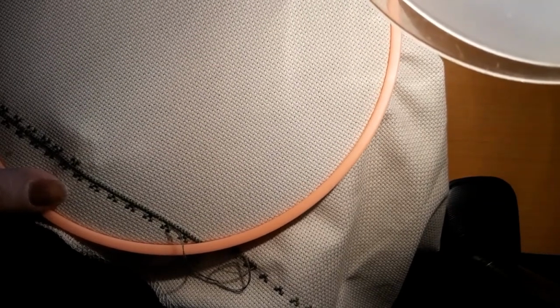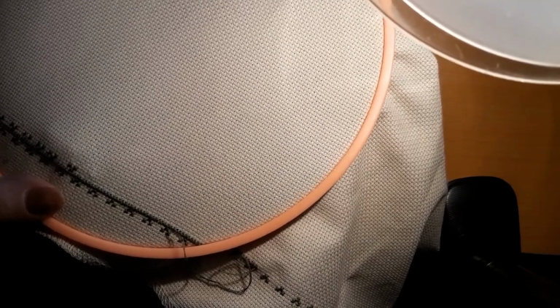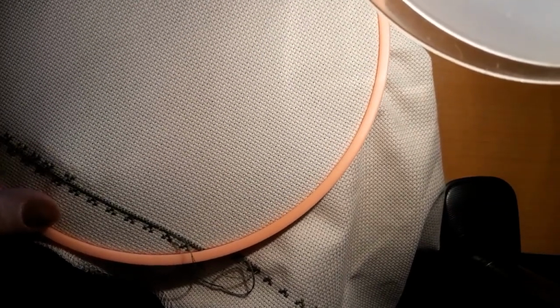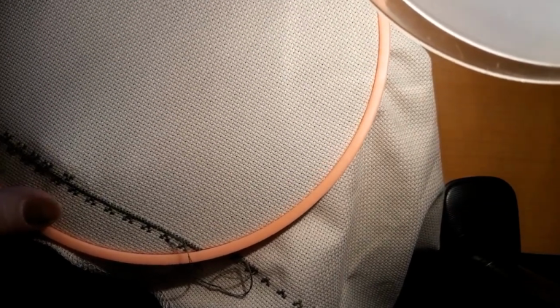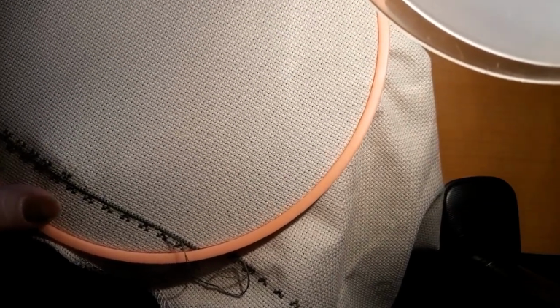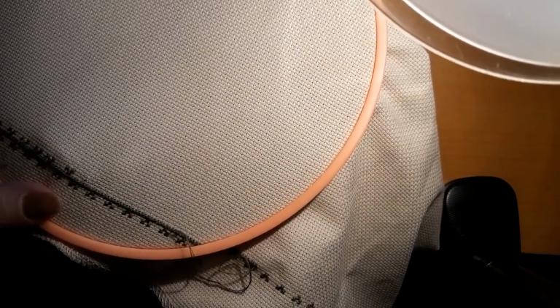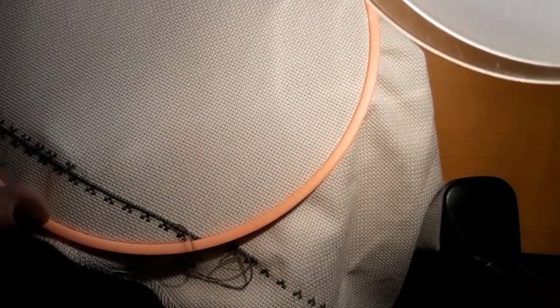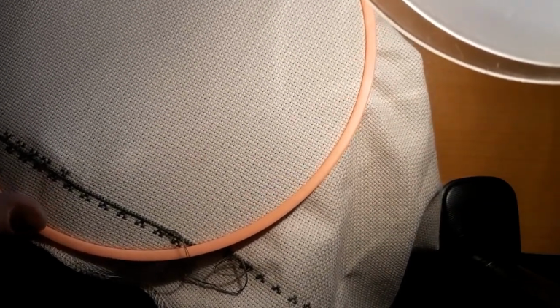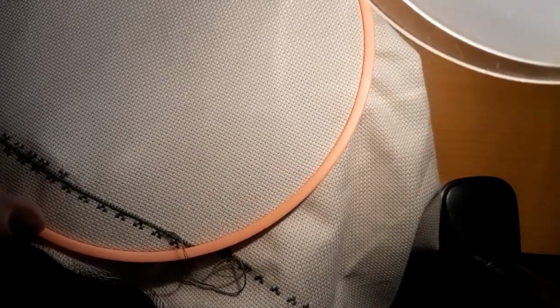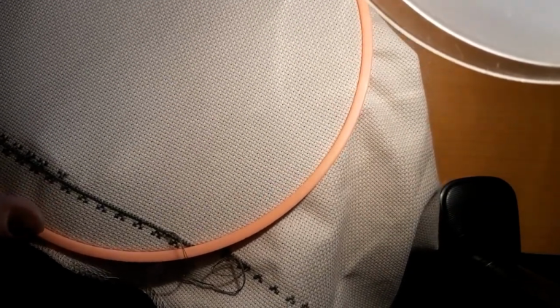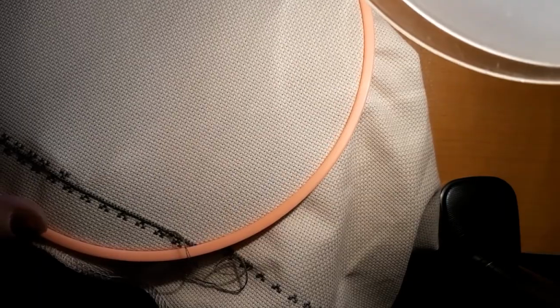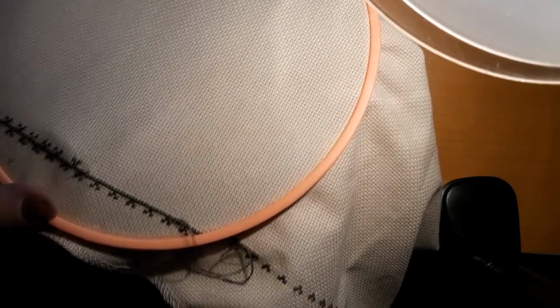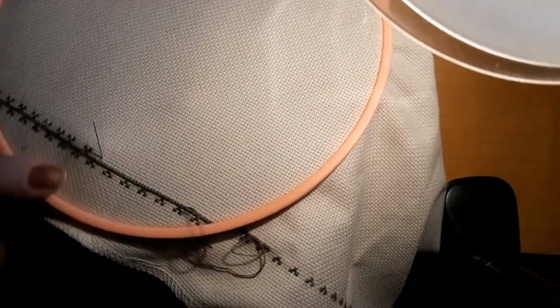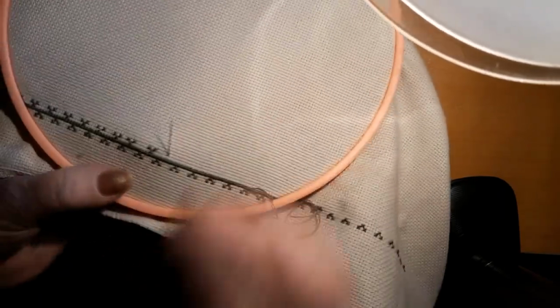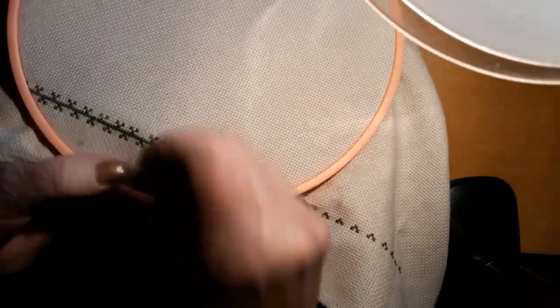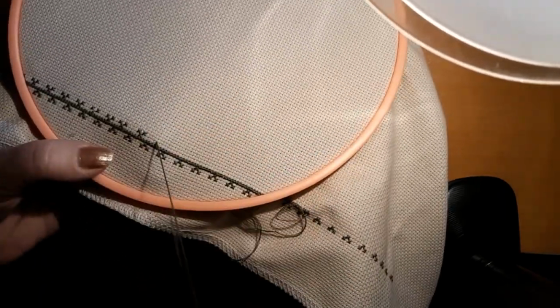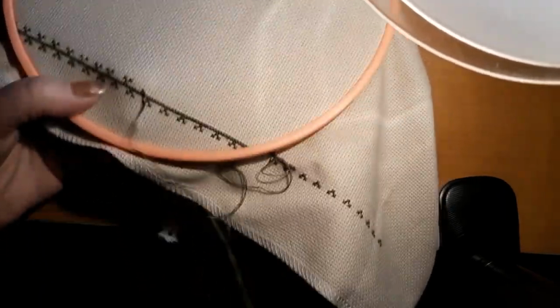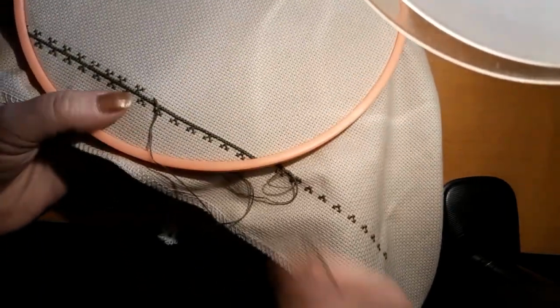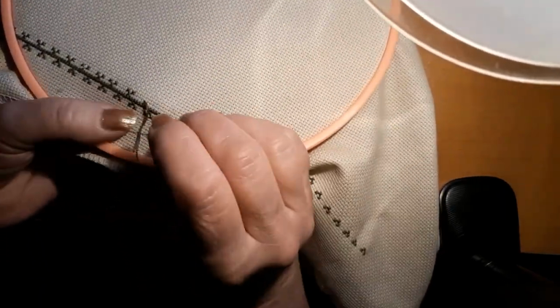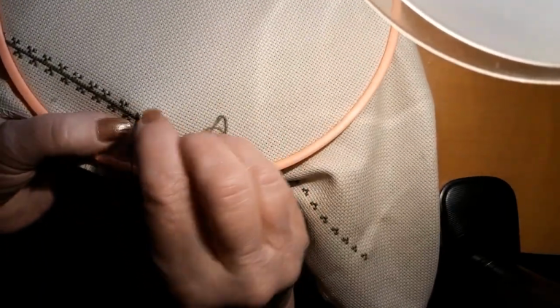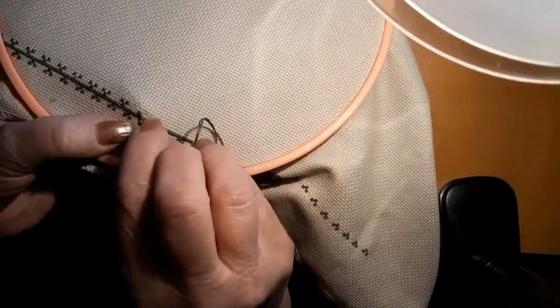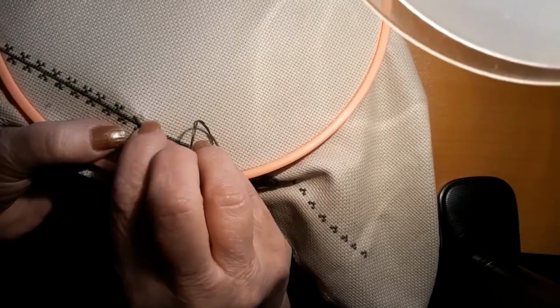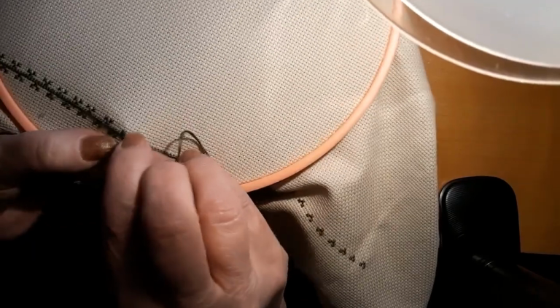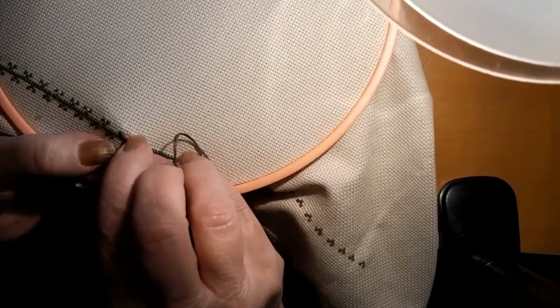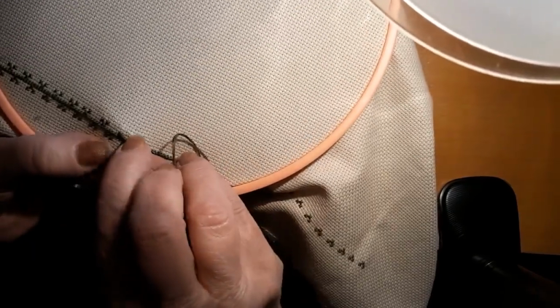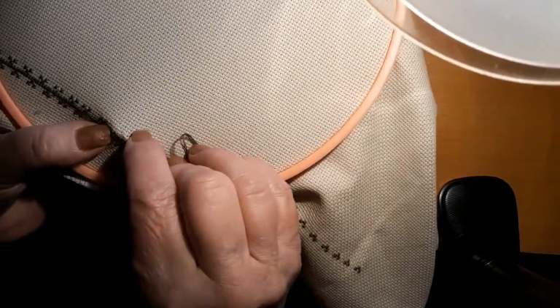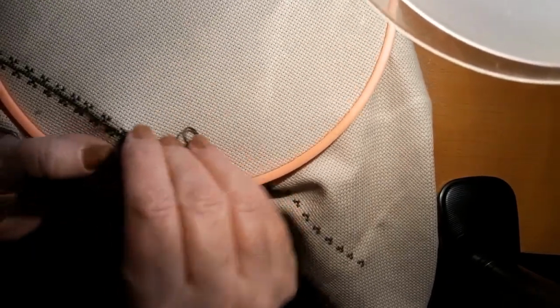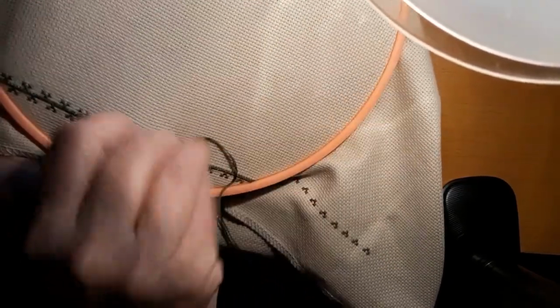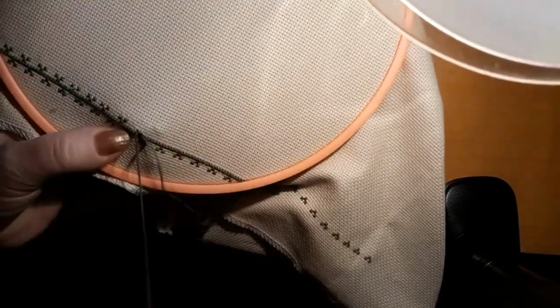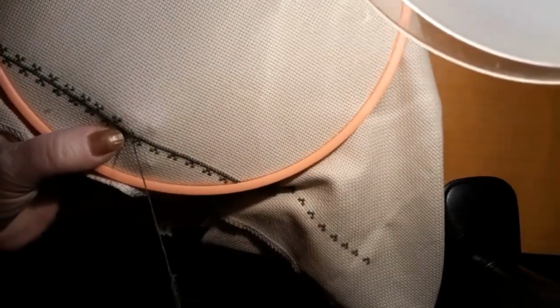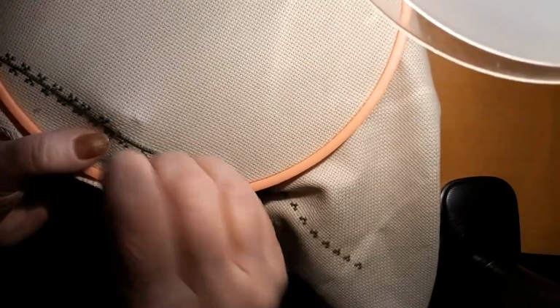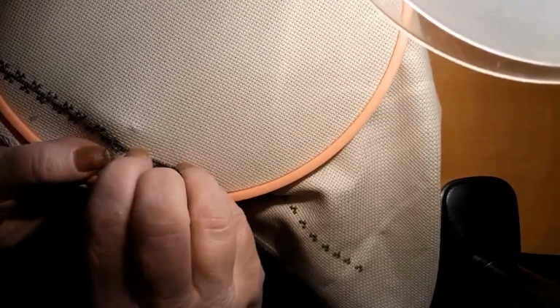And what is that other thing? Heaven and Nature. It's hard to see the middle of that, trying to keep it in view for ya. But I hope y'all are stitching and not watching me stitch.